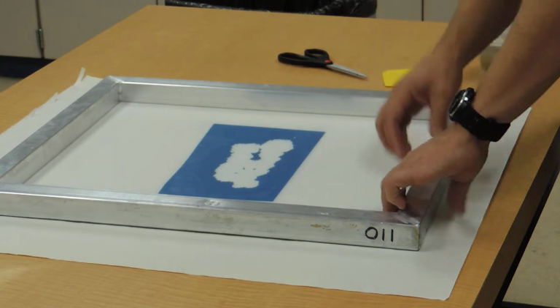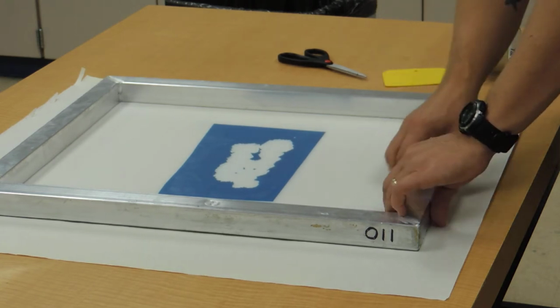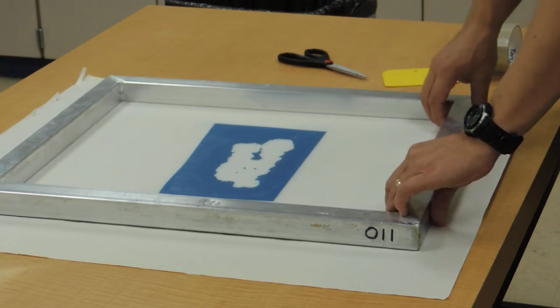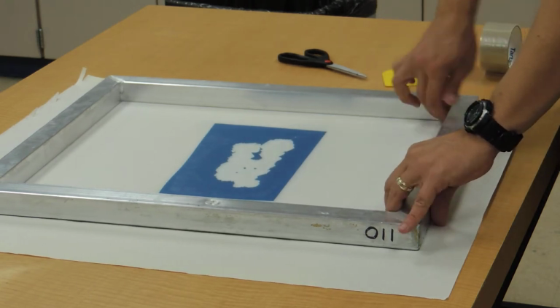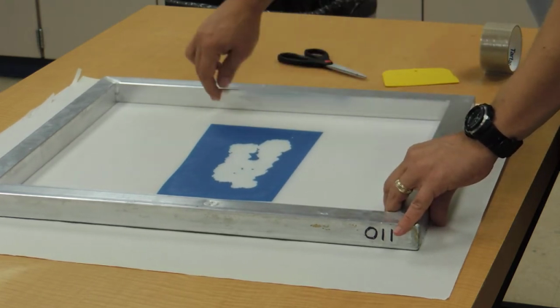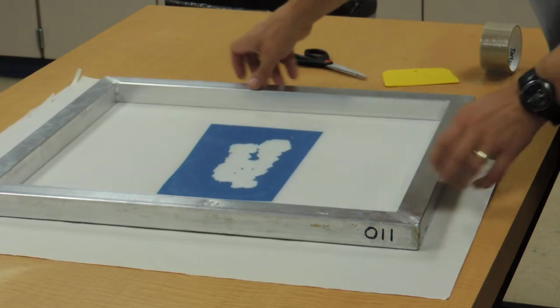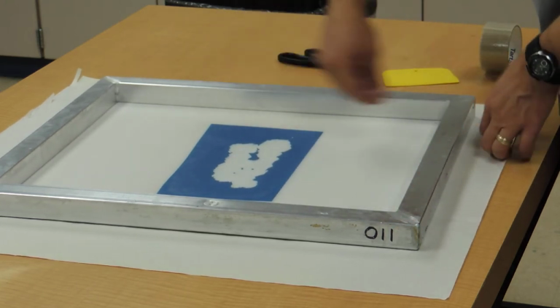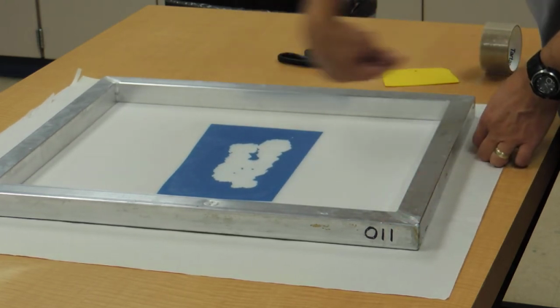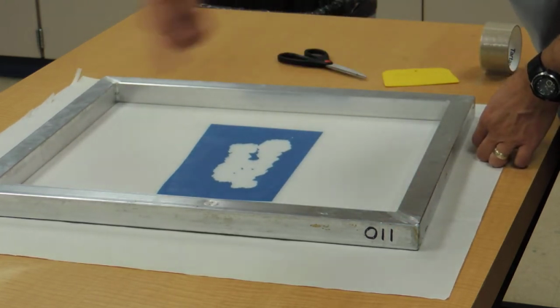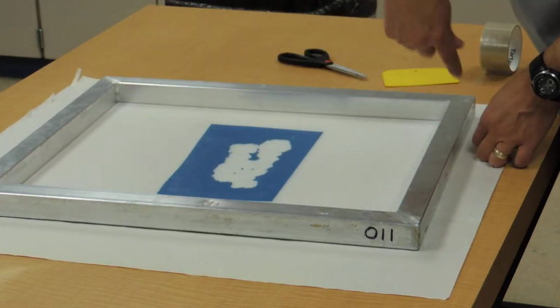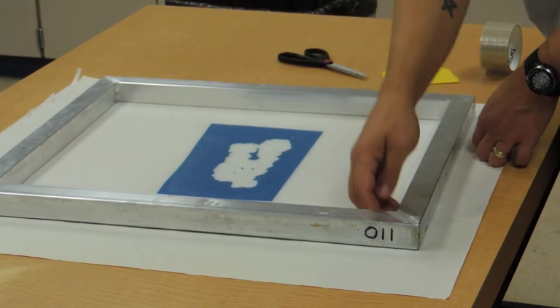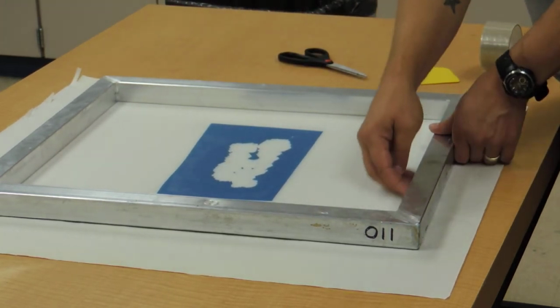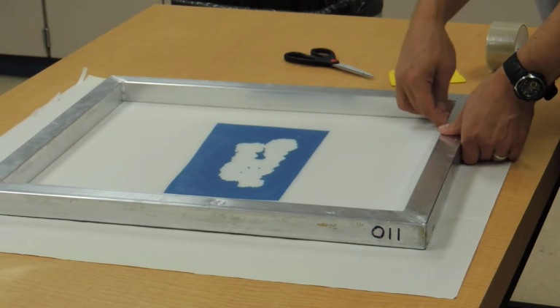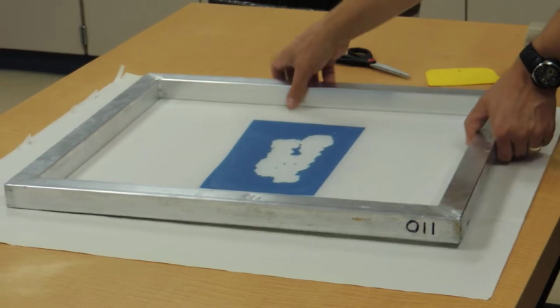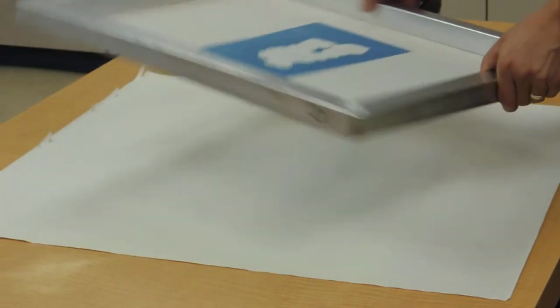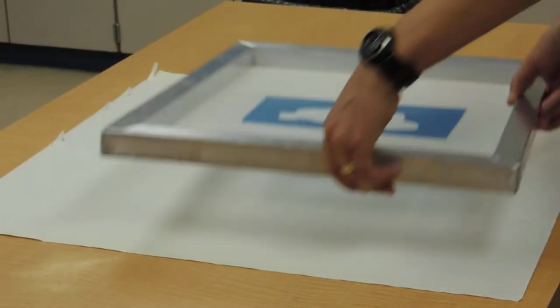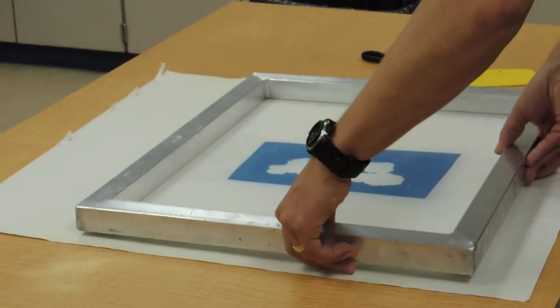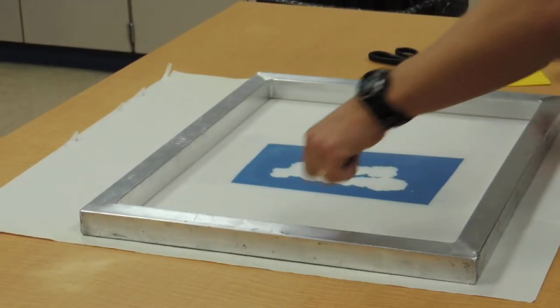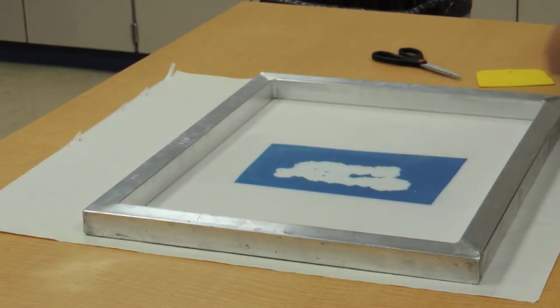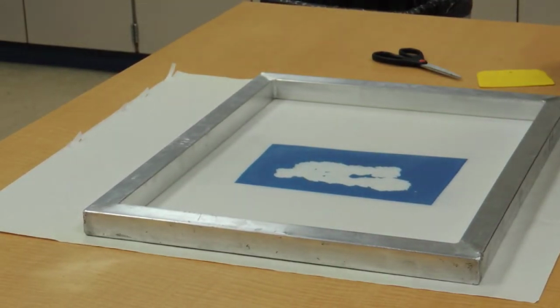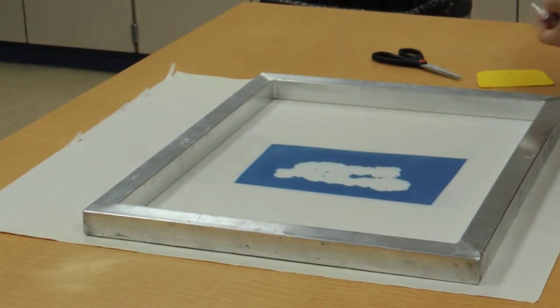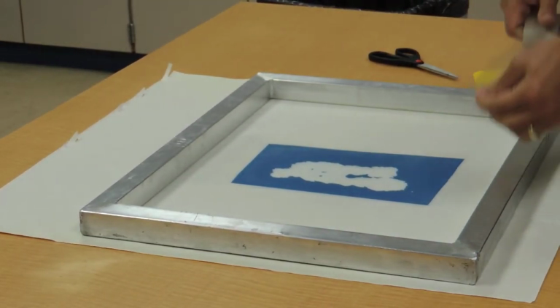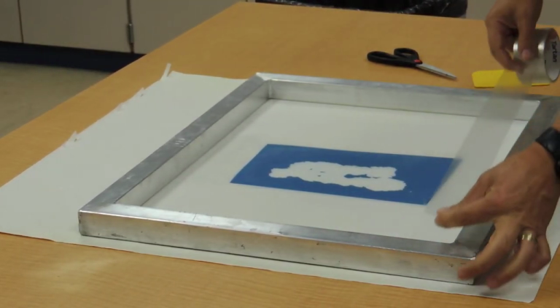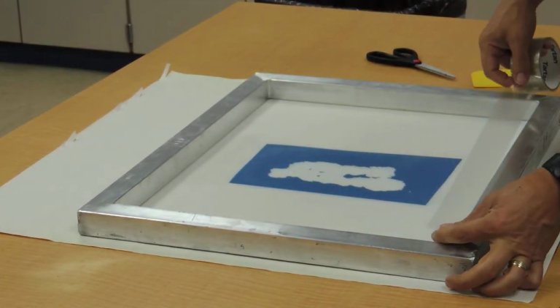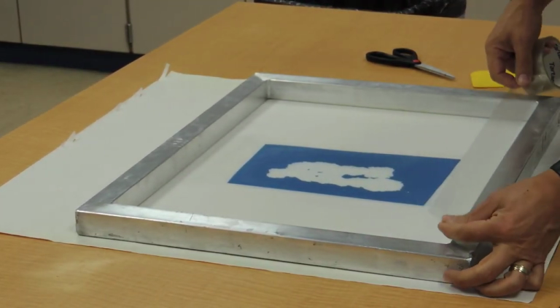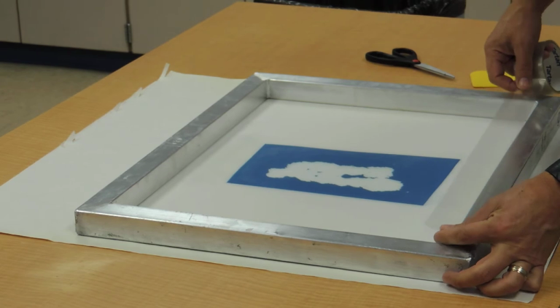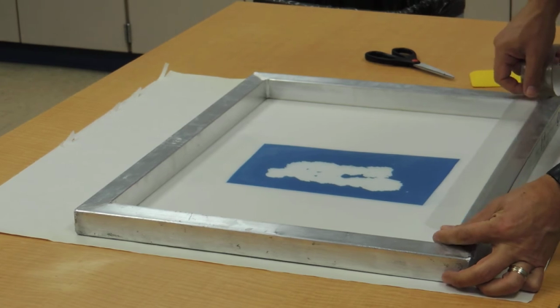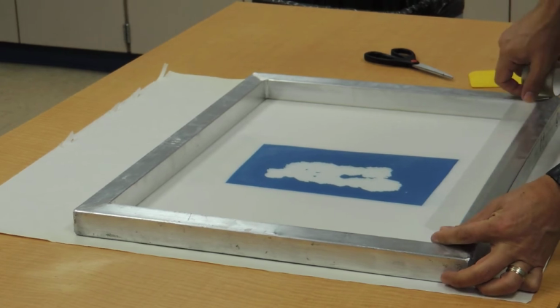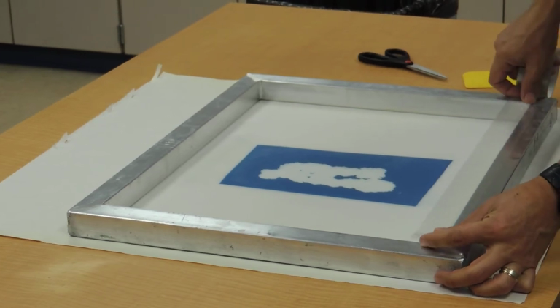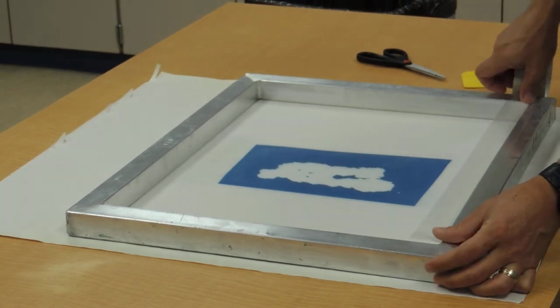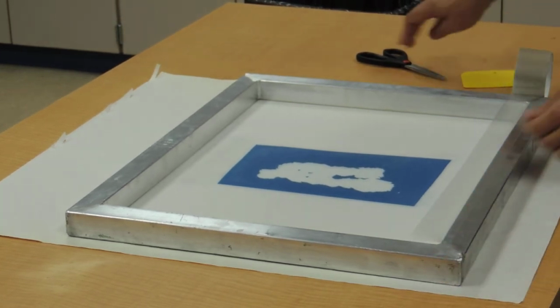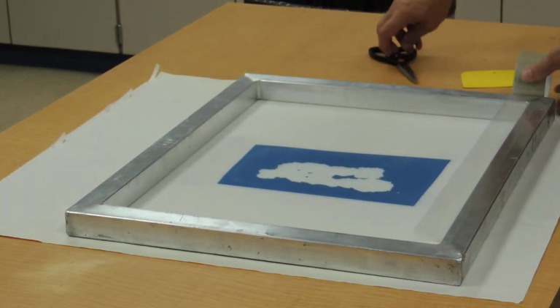As we're taping, we're going to tape all the way around the outside working in a spiral pattern. I've done this edge first, and I'm going to be doing the inside first, going across and measuring the size that I want.